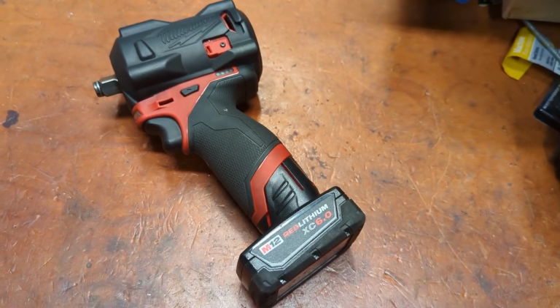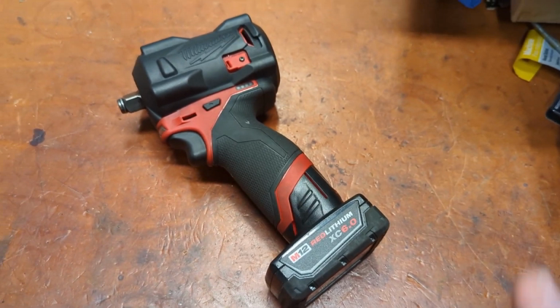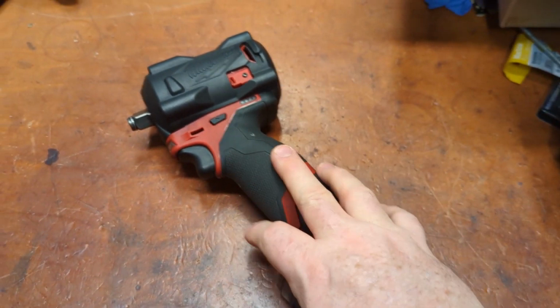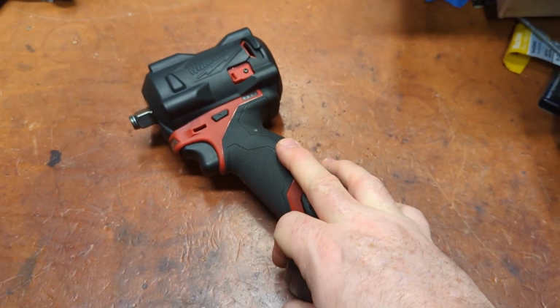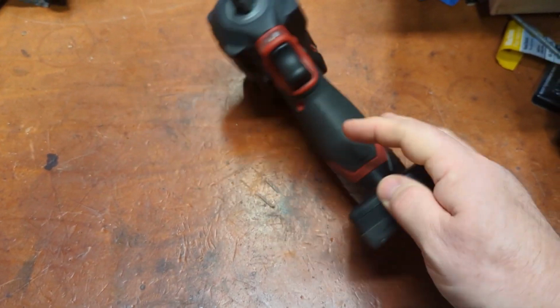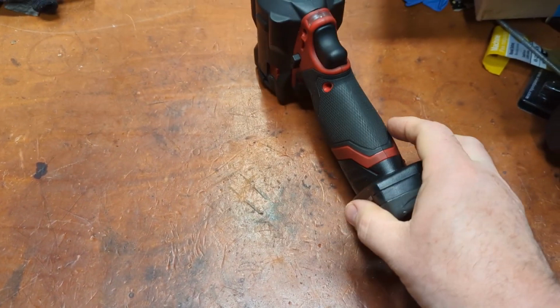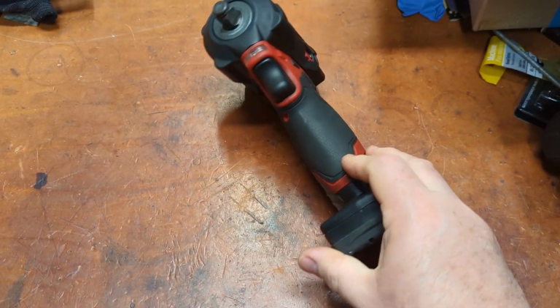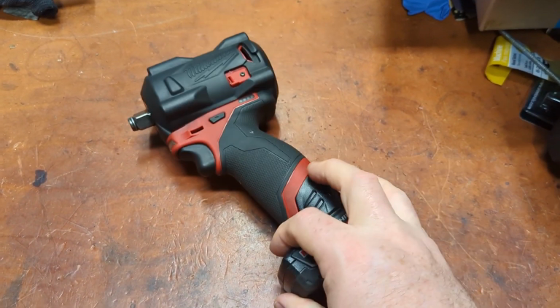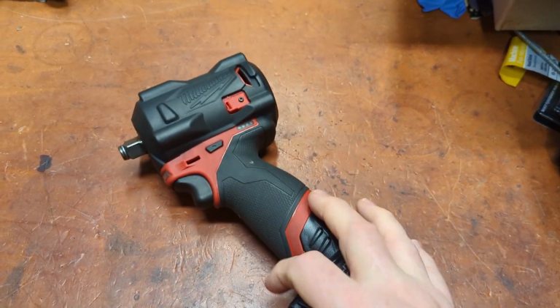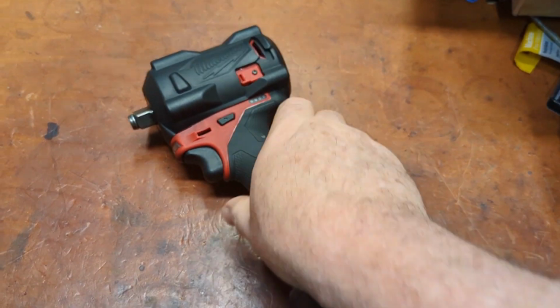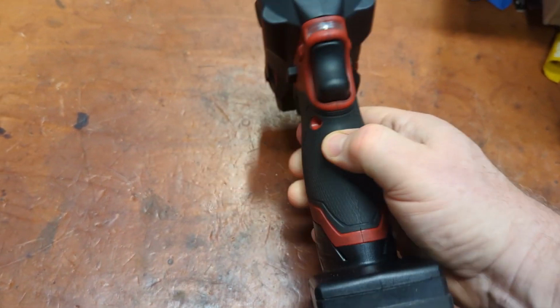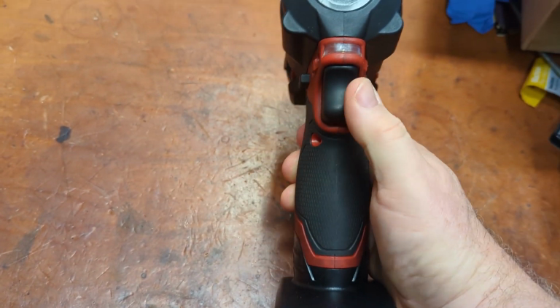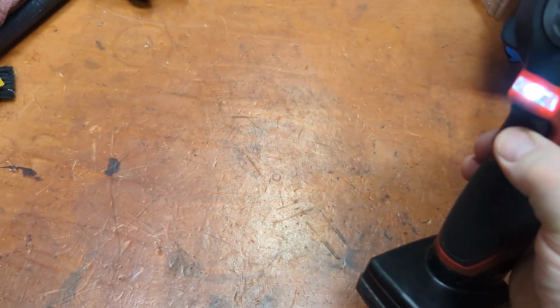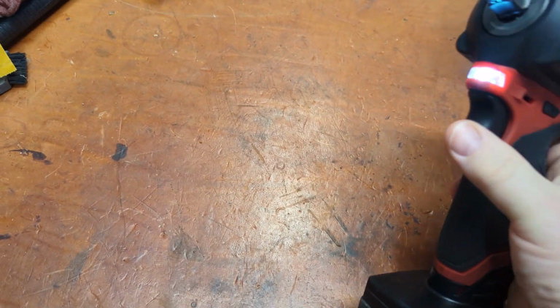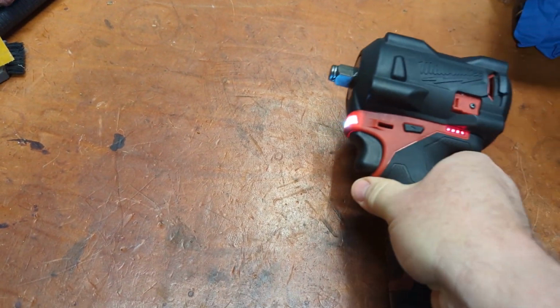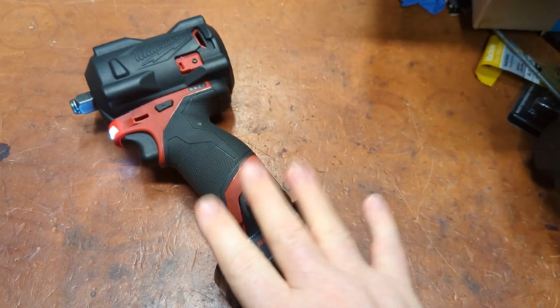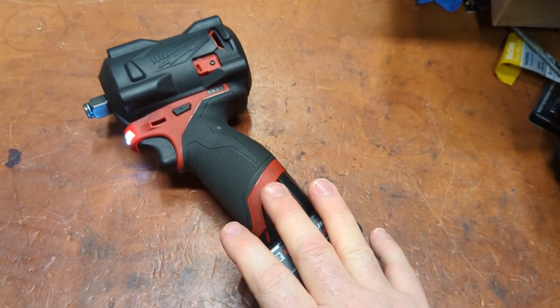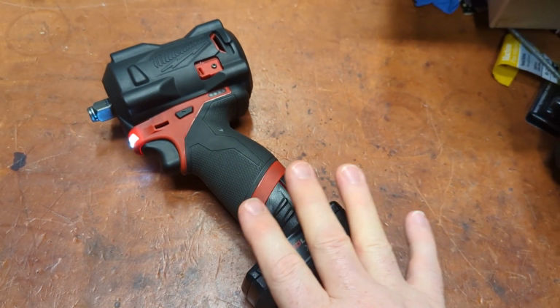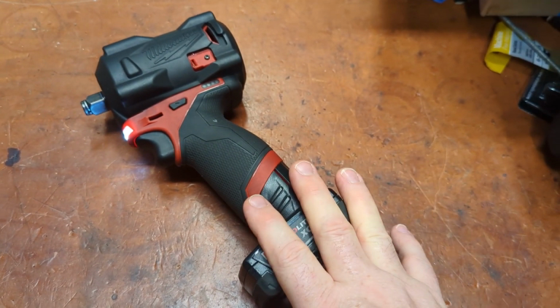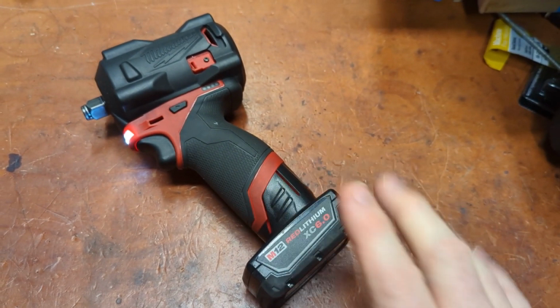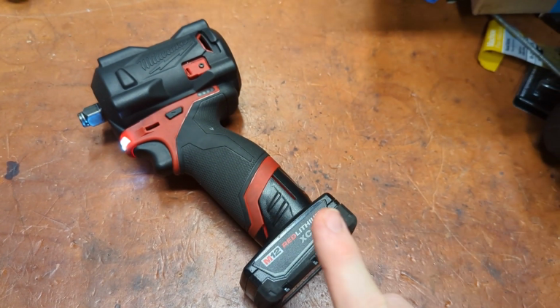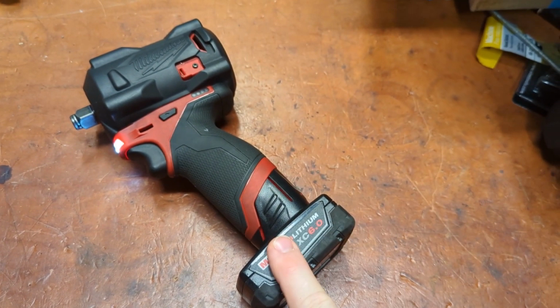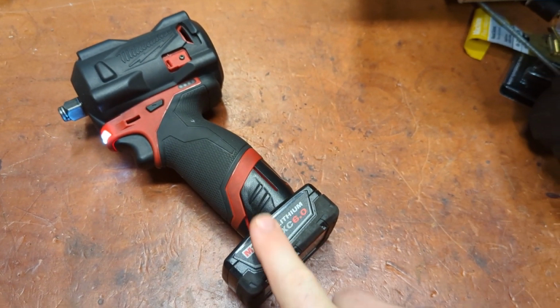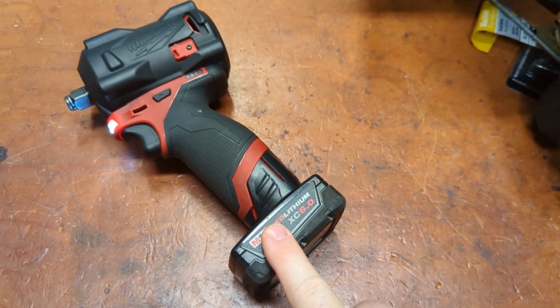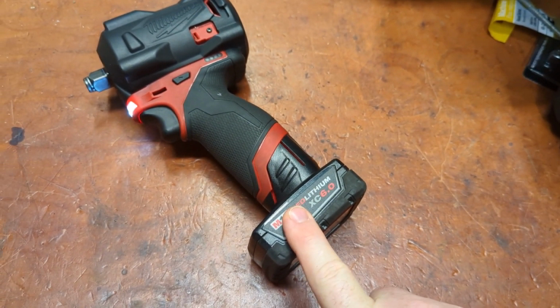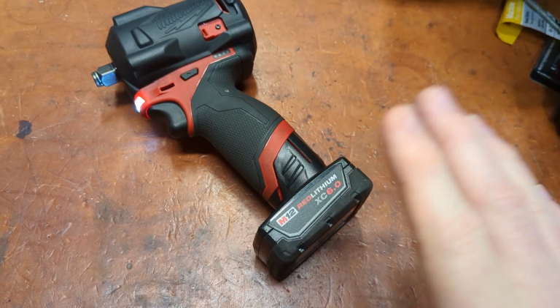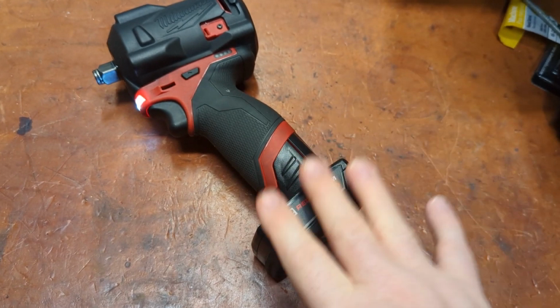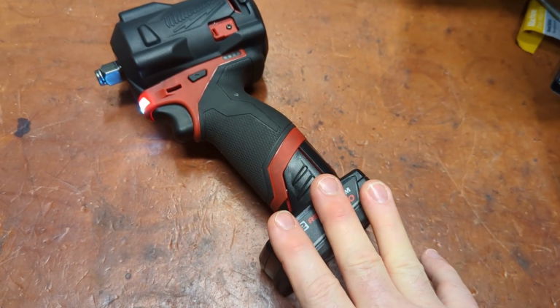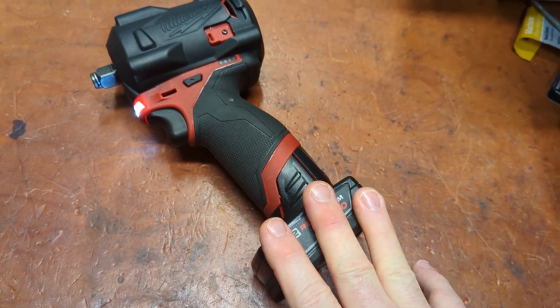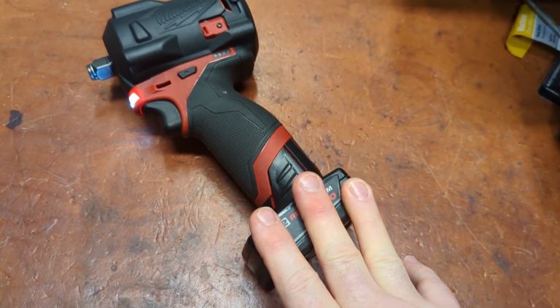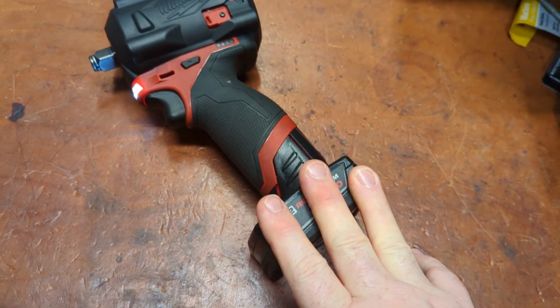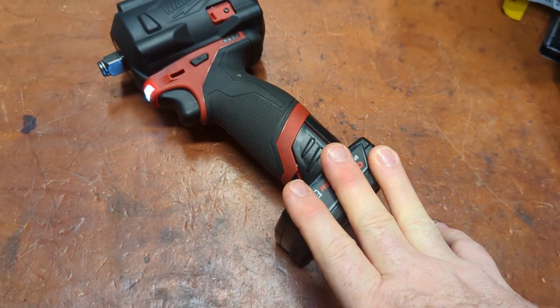This is my original M12 Stubby and I've always liked it a lot. When I first got it, I really enjoyed it. But it's been kind of dormant unless I'm doing light duty things, because it's only about 250 foot-pounds of torque.